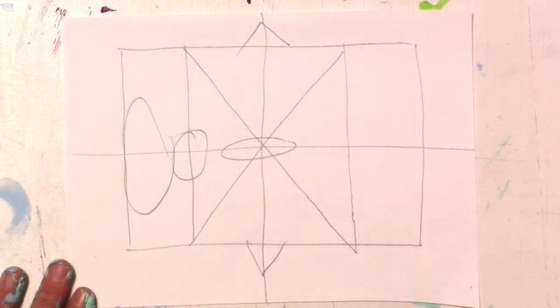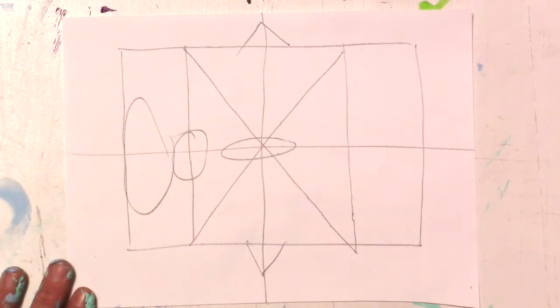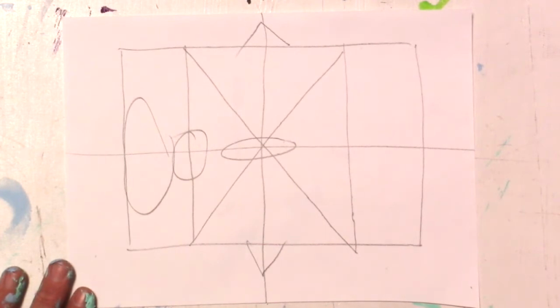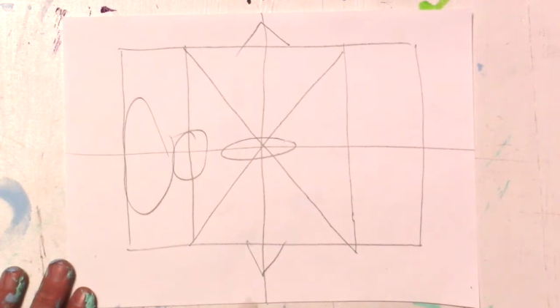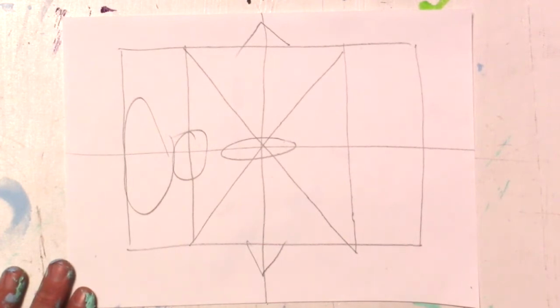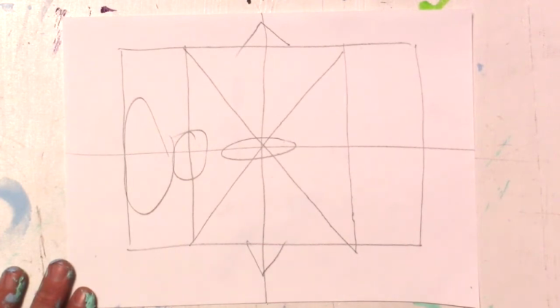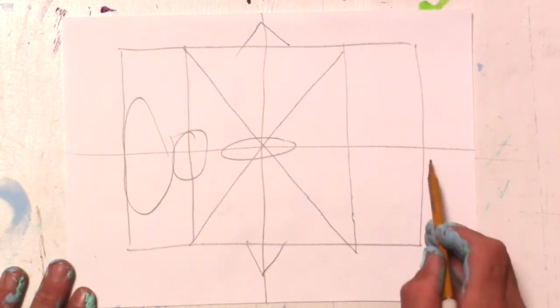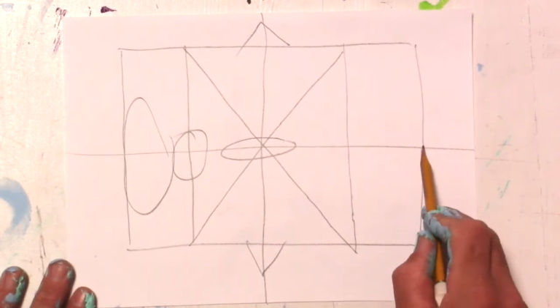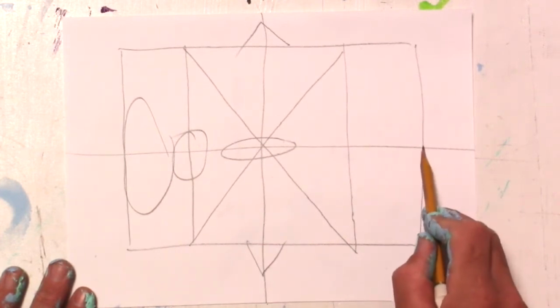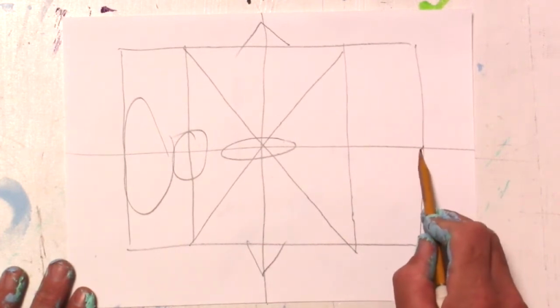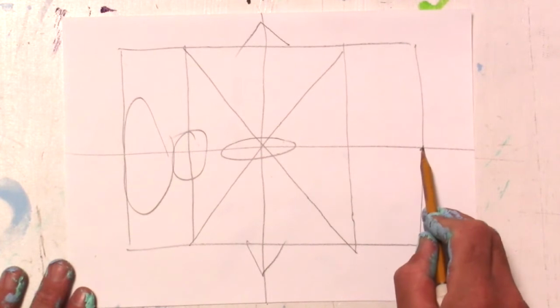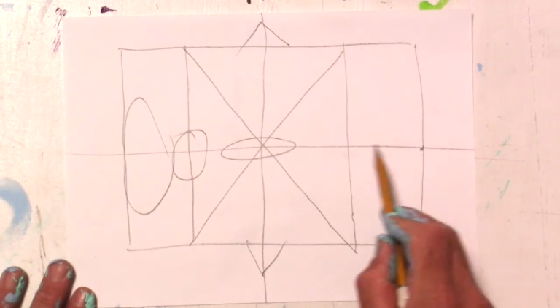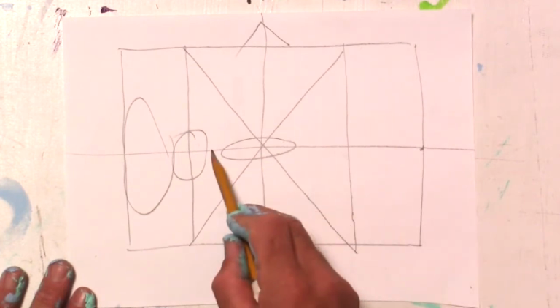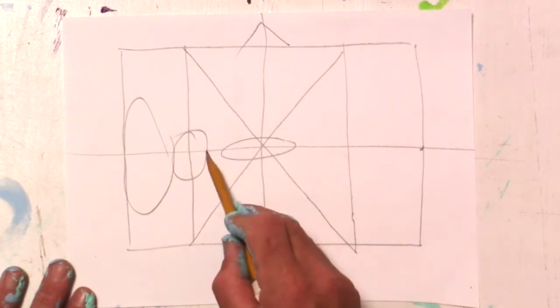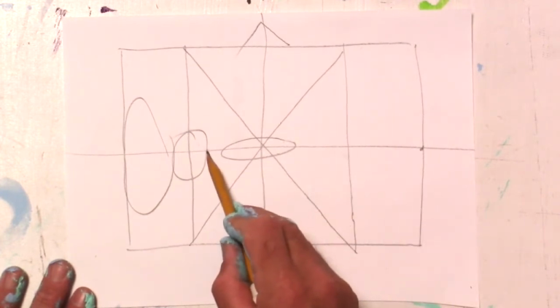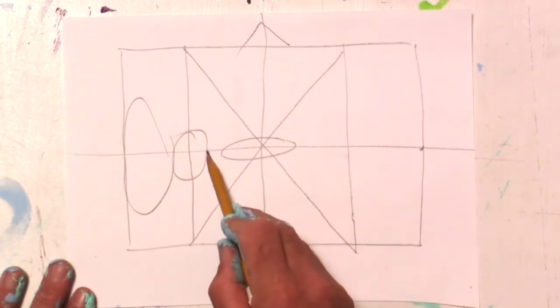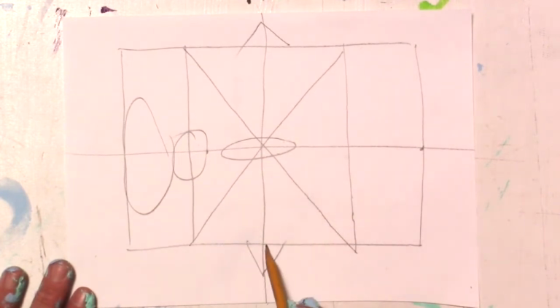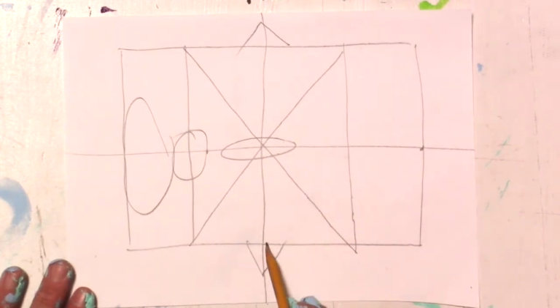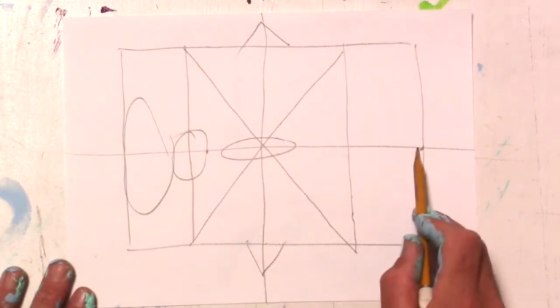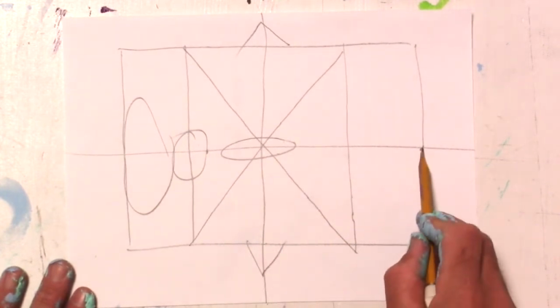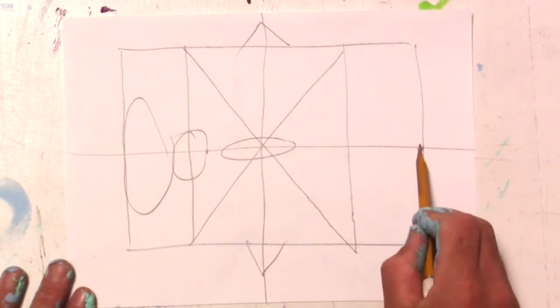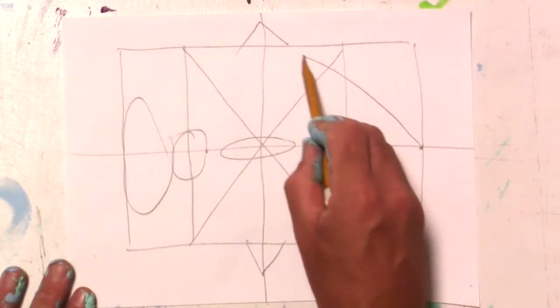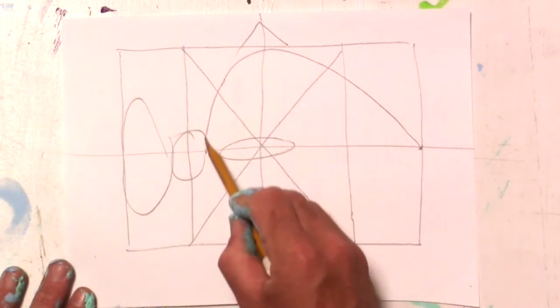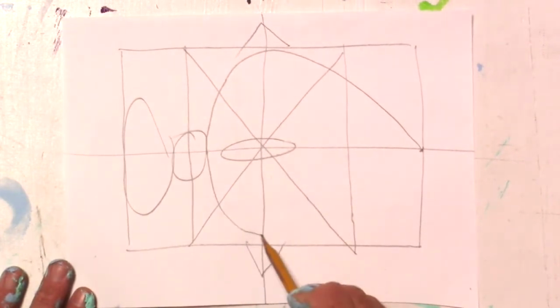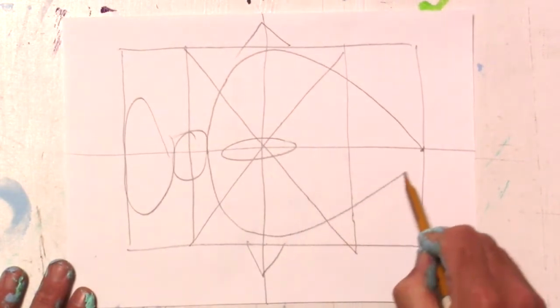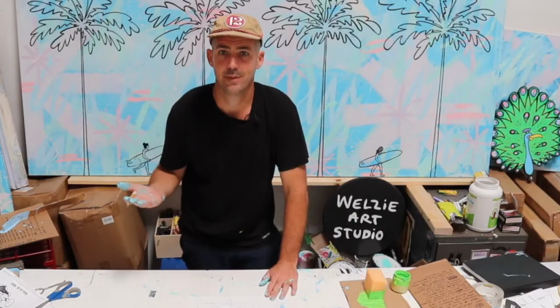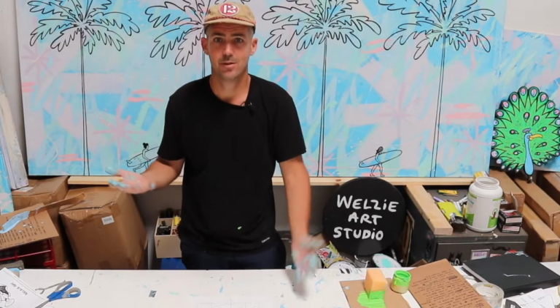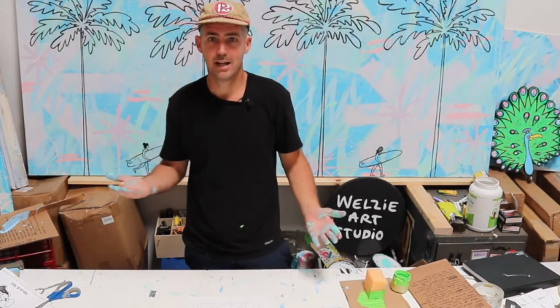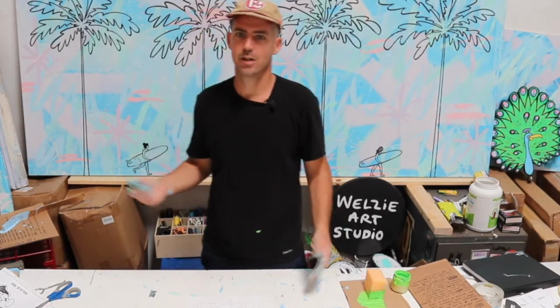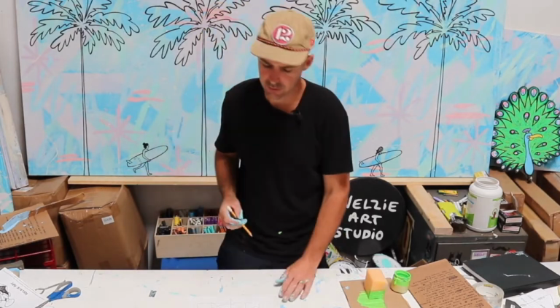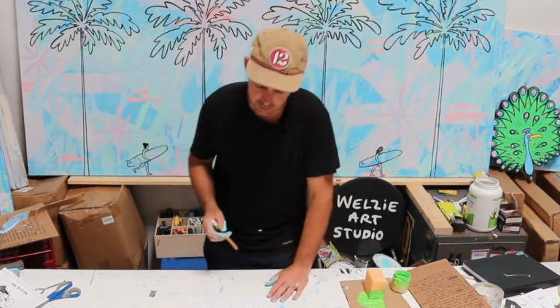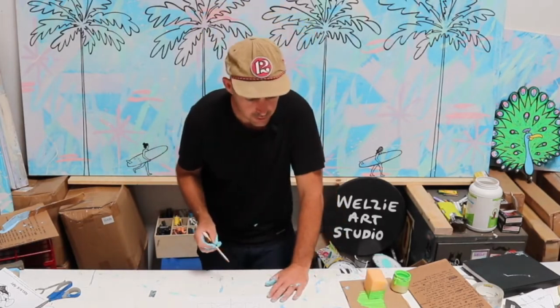Next we're going to do a big teardrop. We're going to start the teardrop with a sharp point right here in the front, have it intersect in the back, and have it touch both triangles. That wasn't too hard, right? You can draw a circle, you can draw a teardrop.